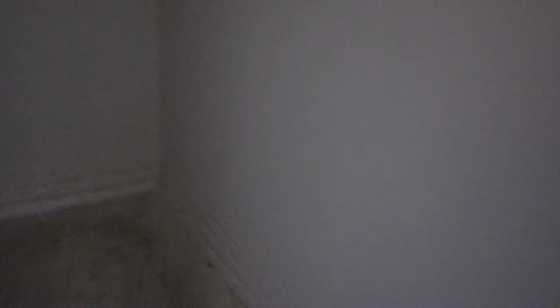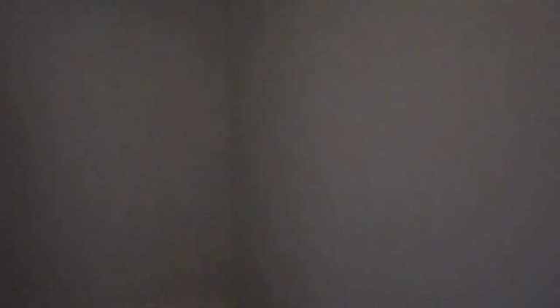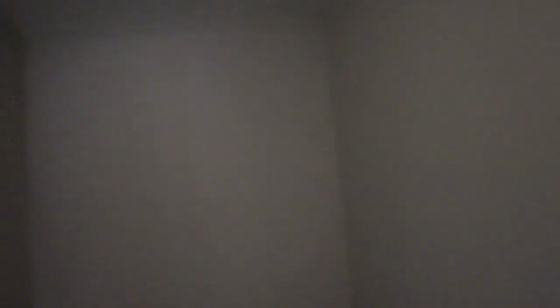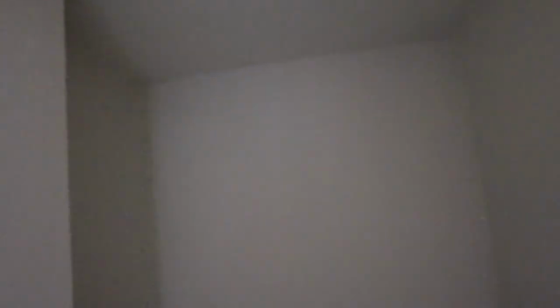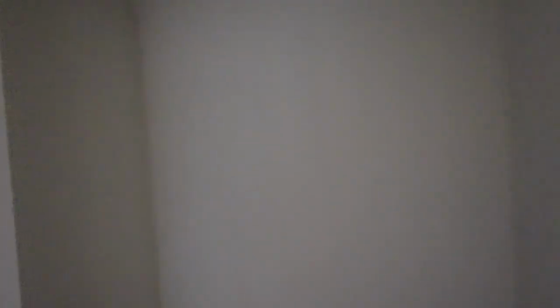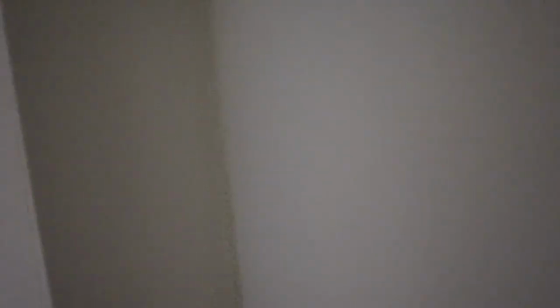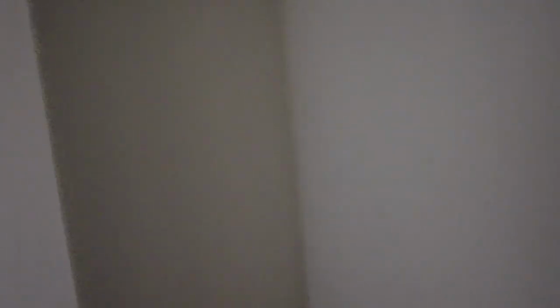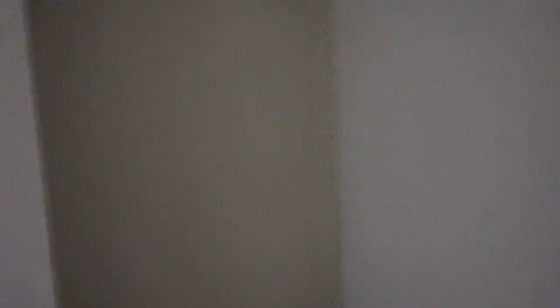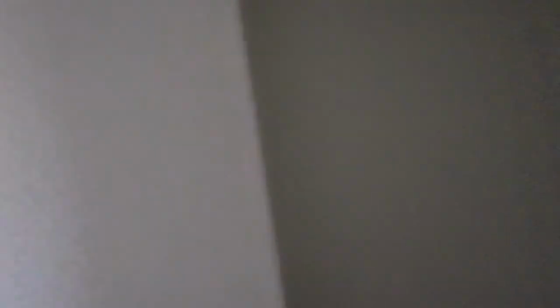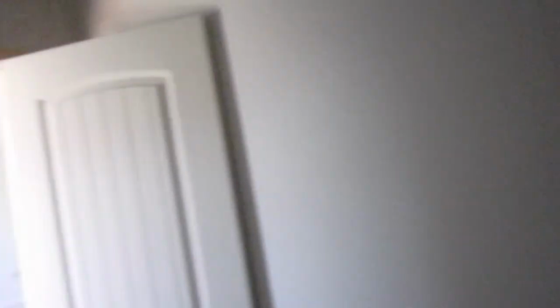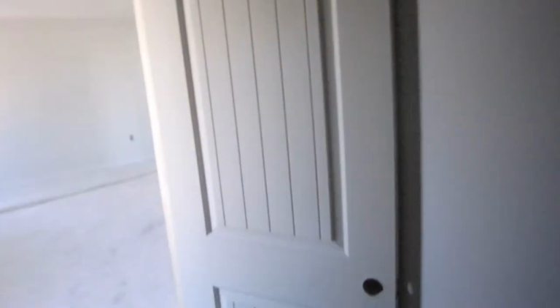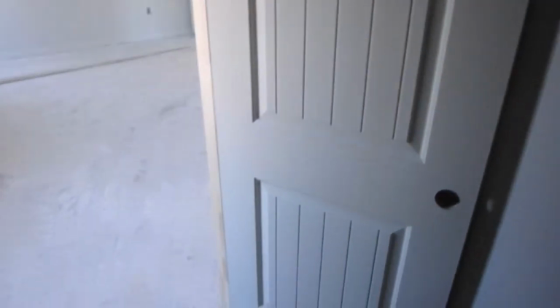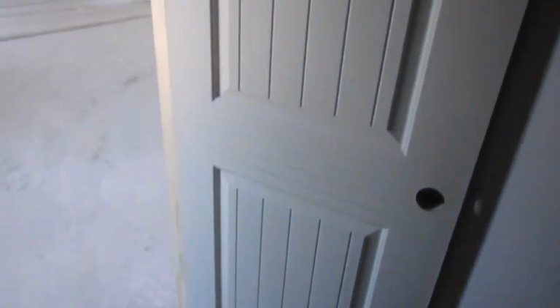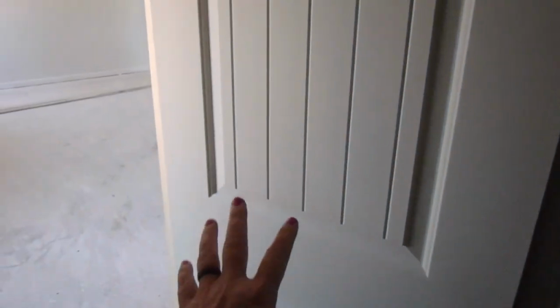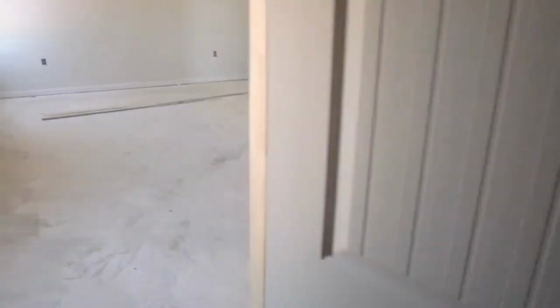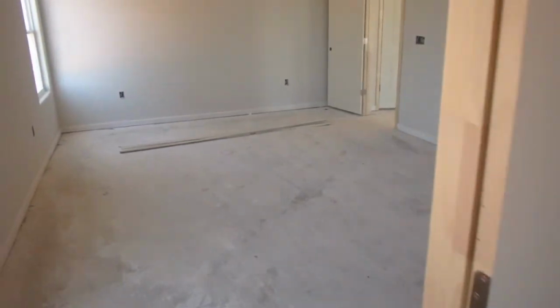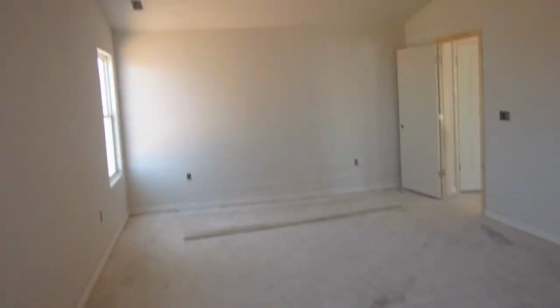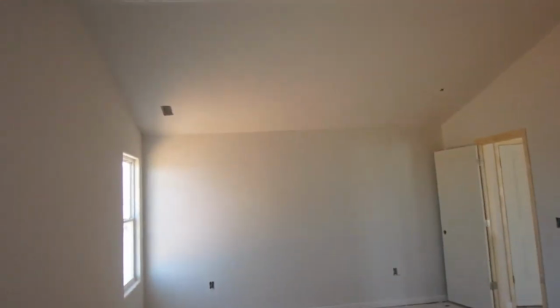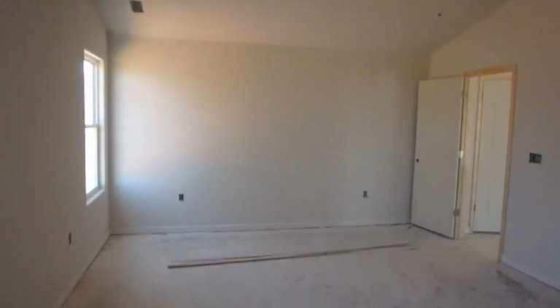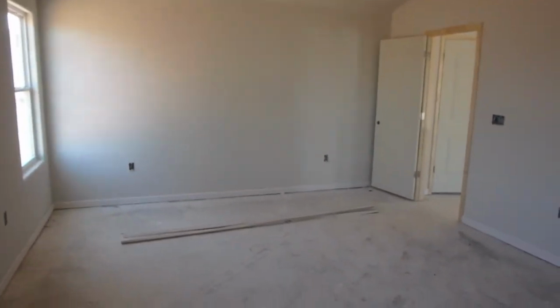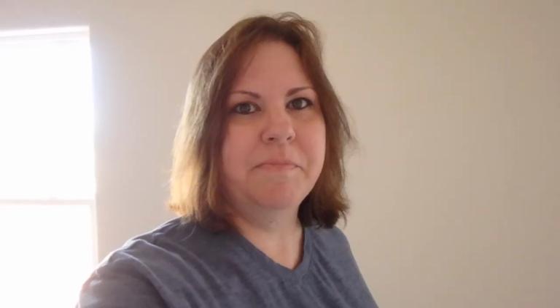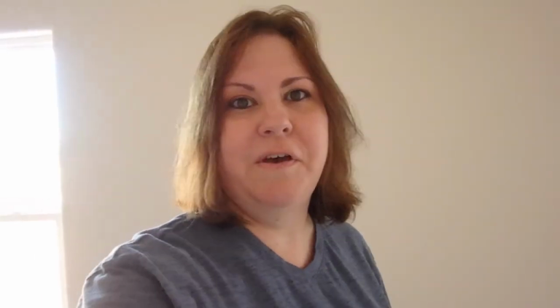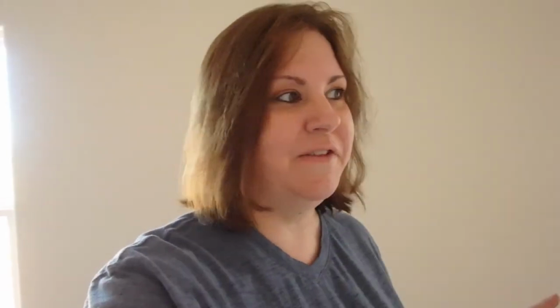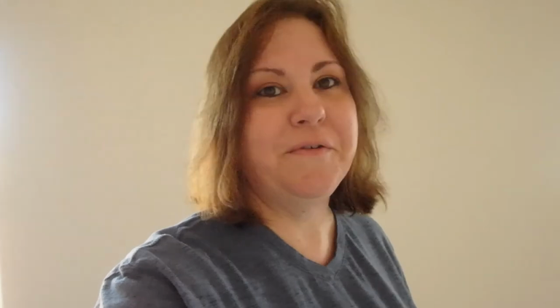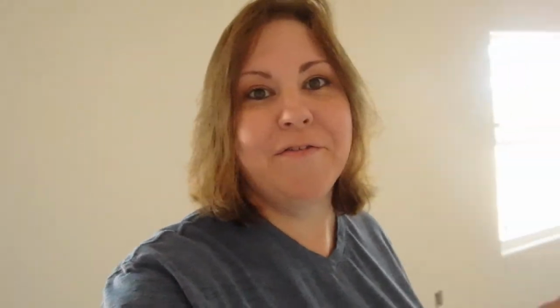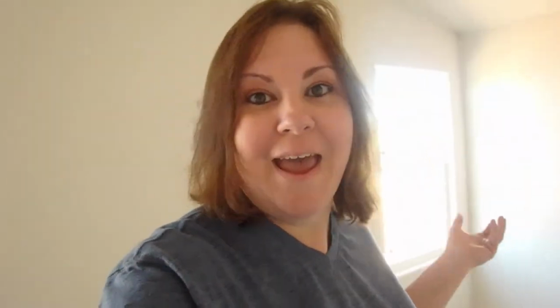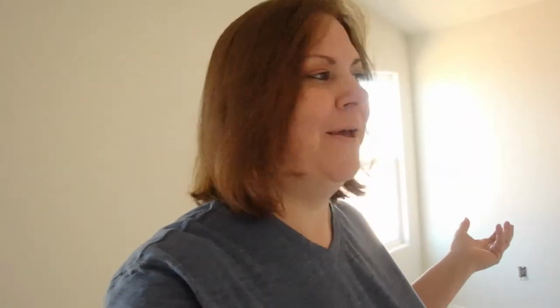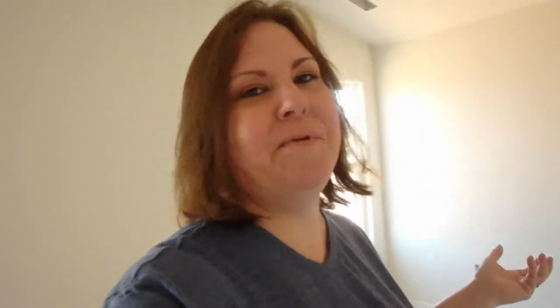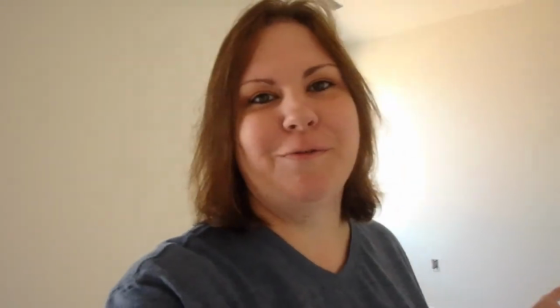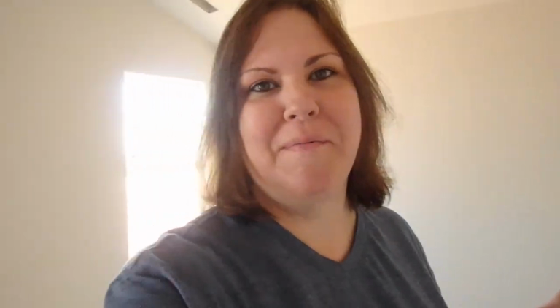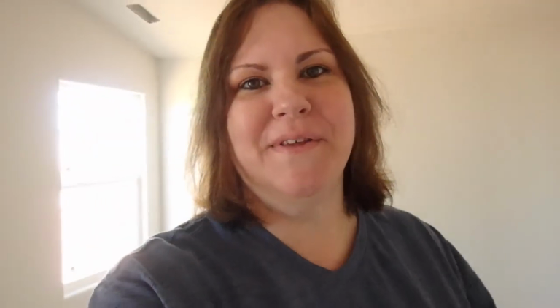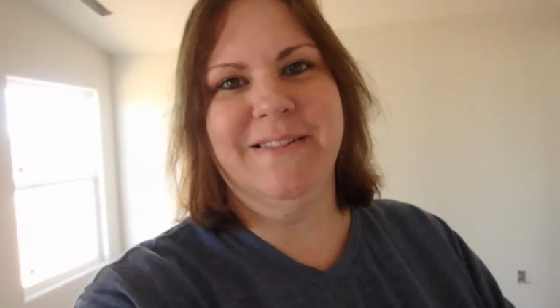And this is our closet. I love the design on the doors. So that's the tour of the house for the day — I hope you enjoyed coming along with us and seeing that today.